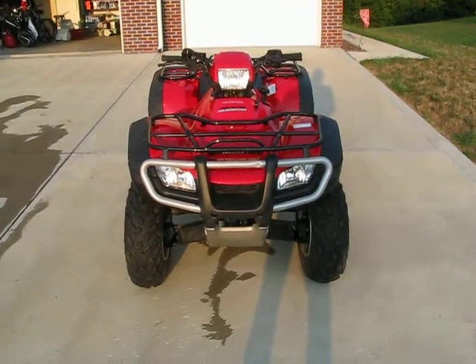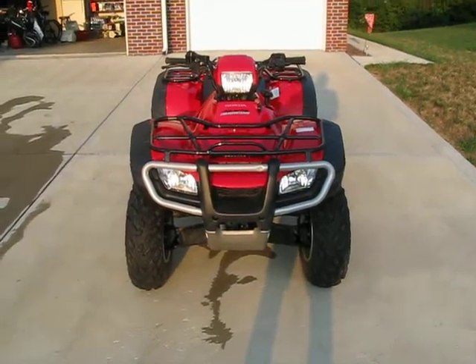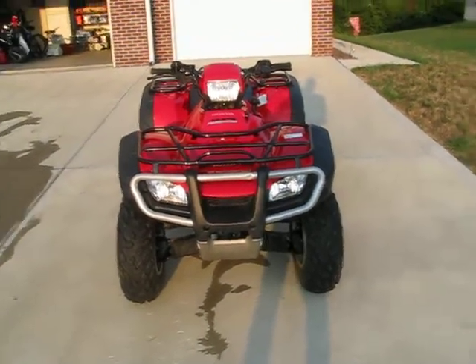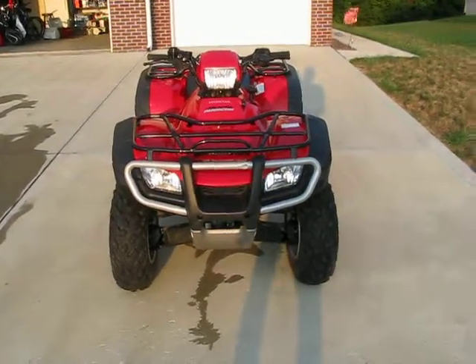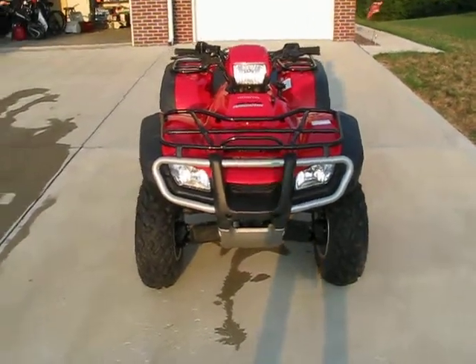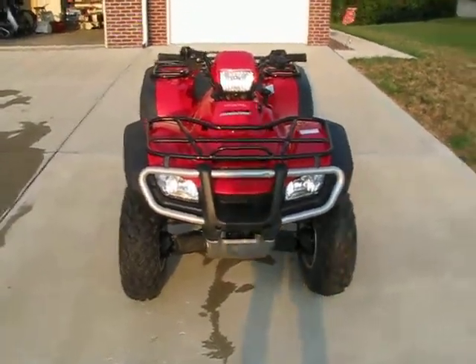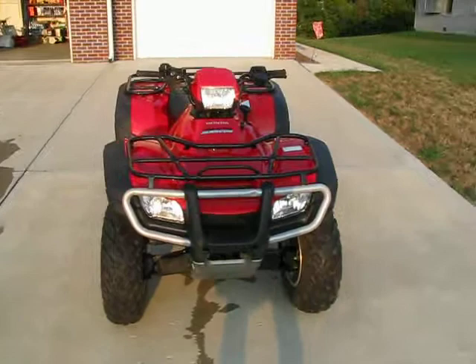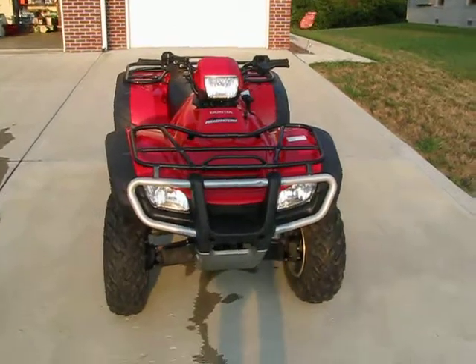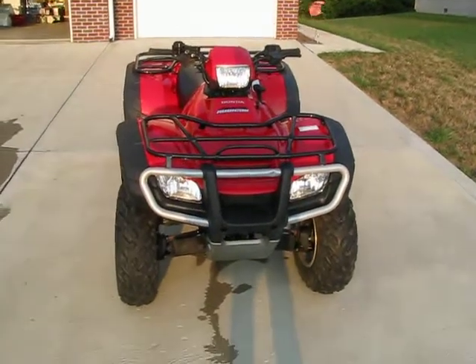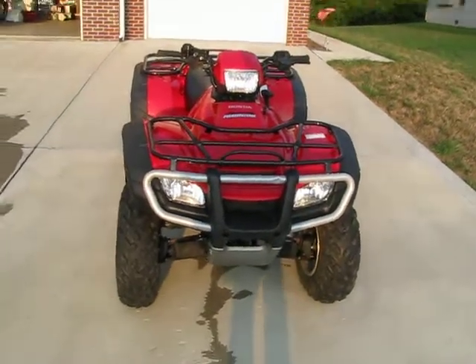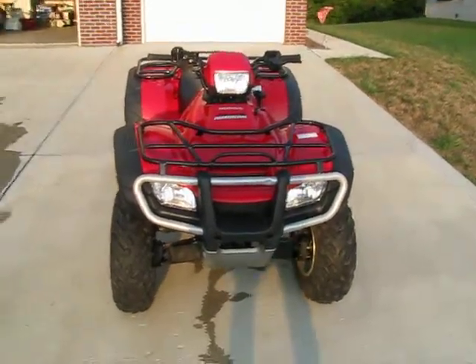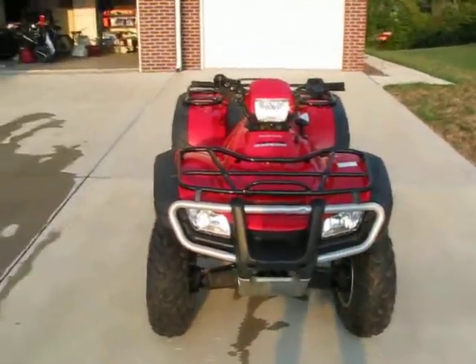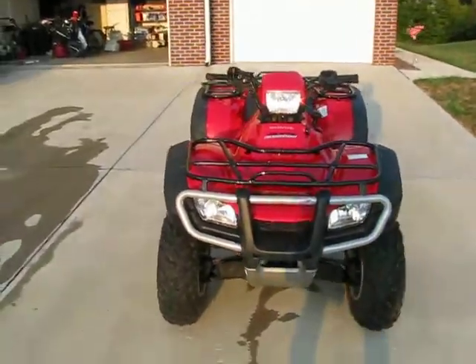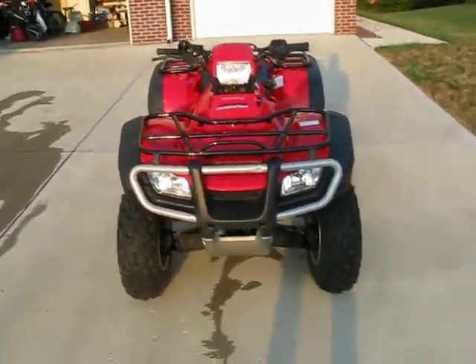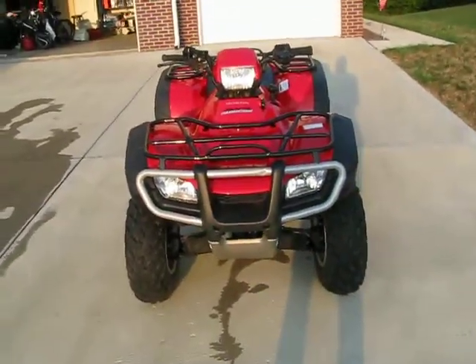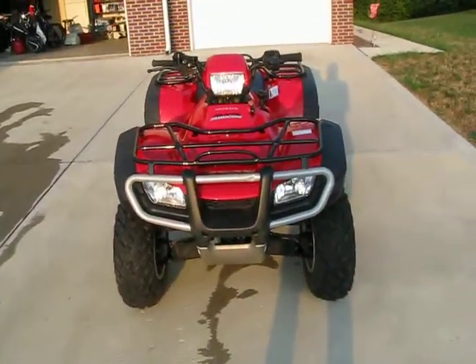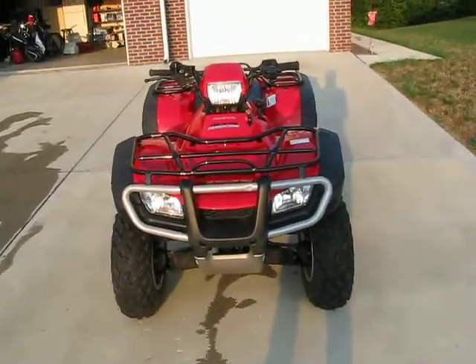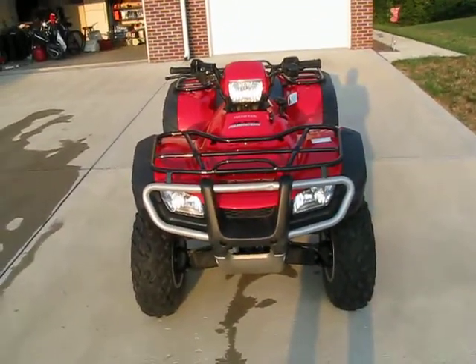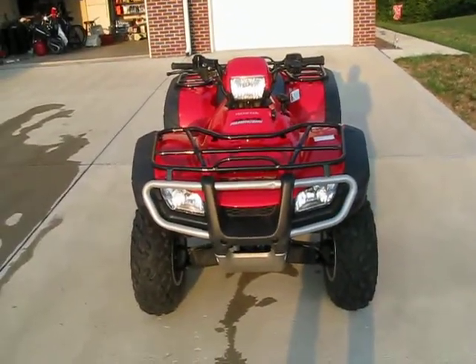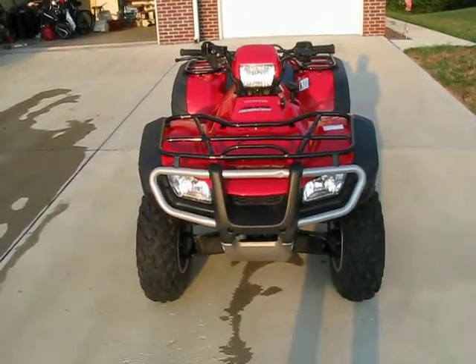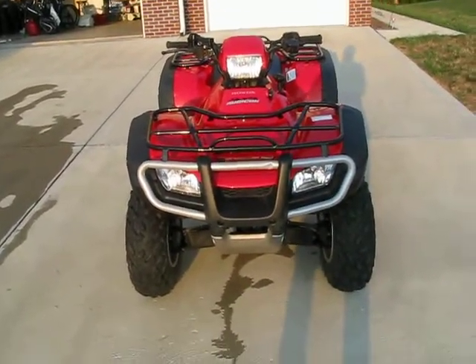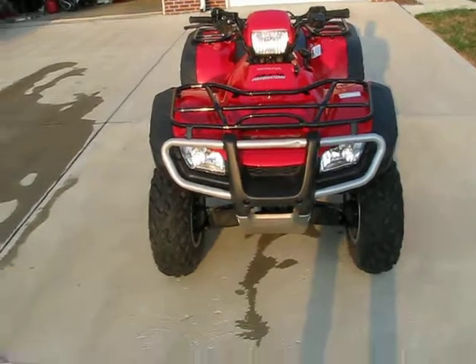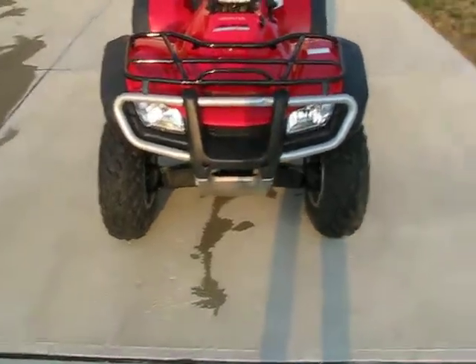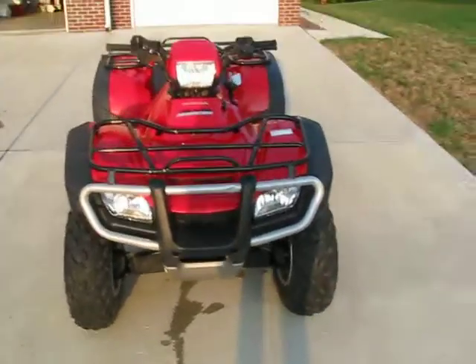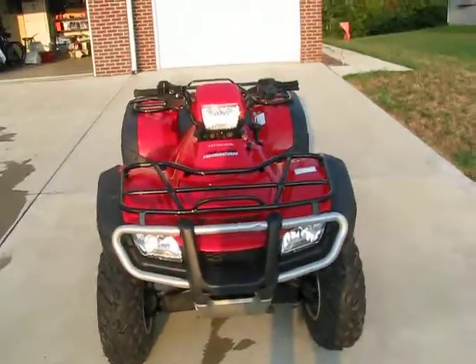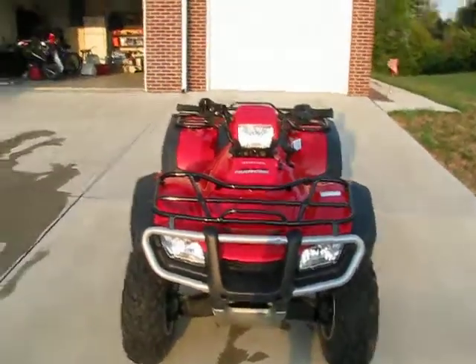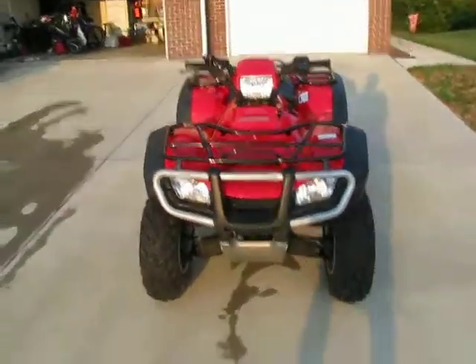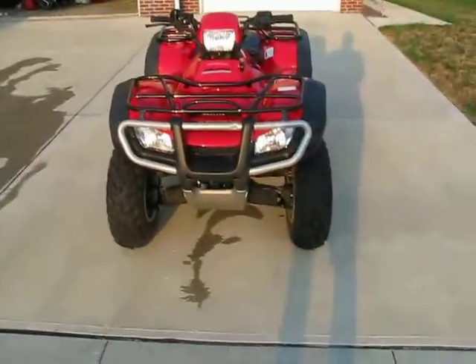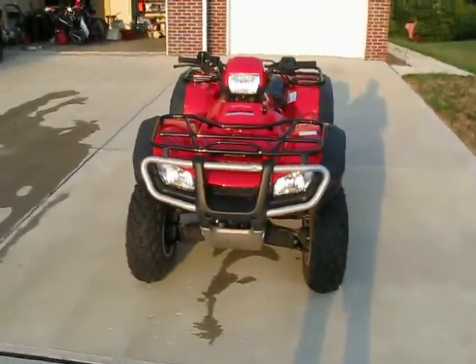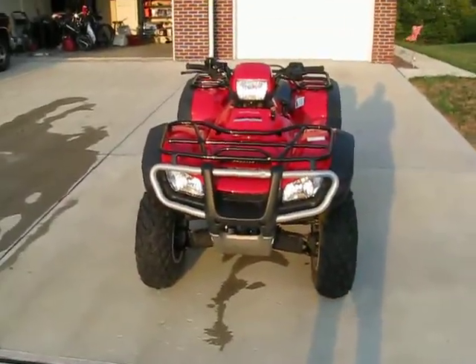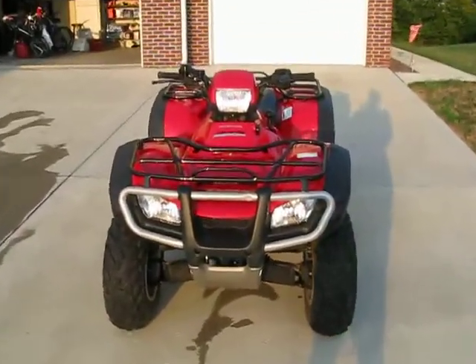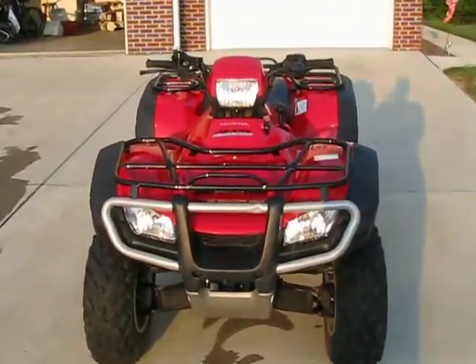Hey YouTube, what's up? This is Ford Guy 016 and this is our 2011 Honda Foreman Rubicon 4x4. As you can see, I just cleaned it and it is very clean.